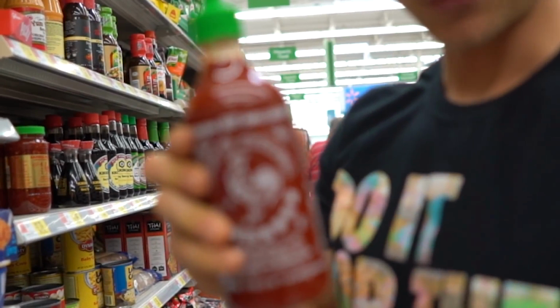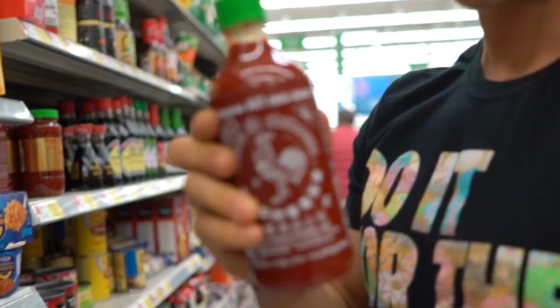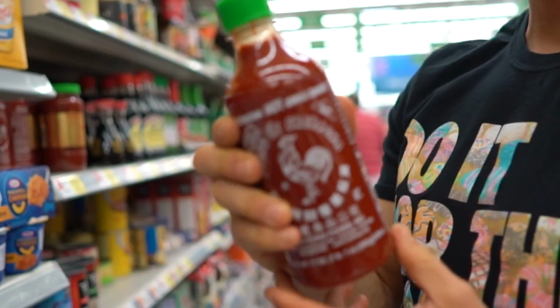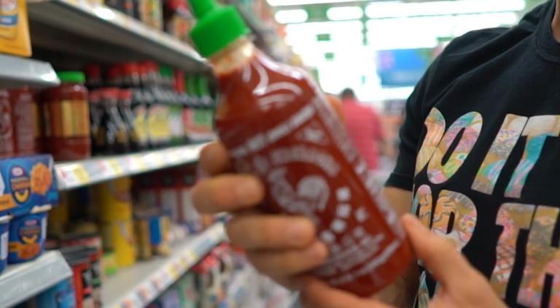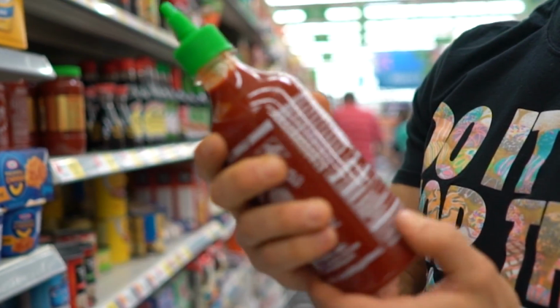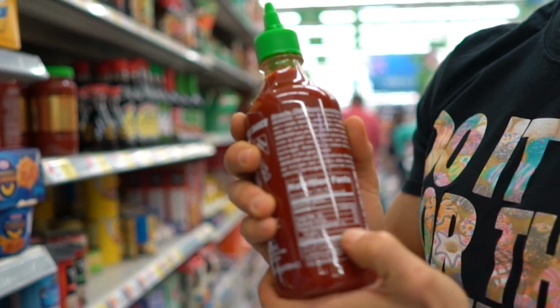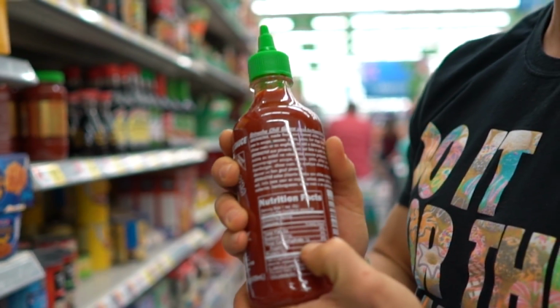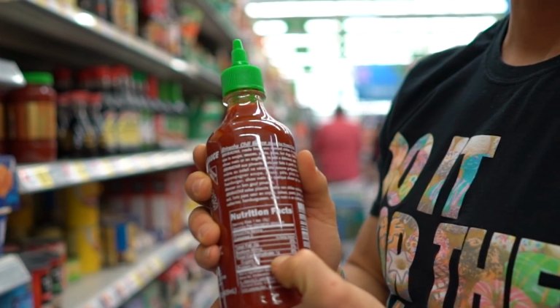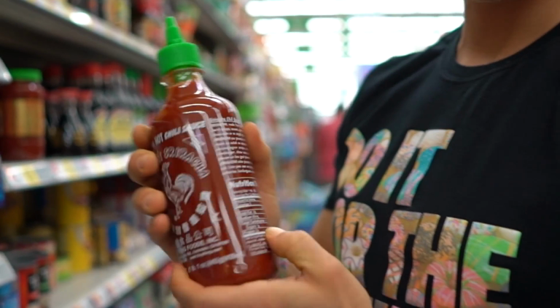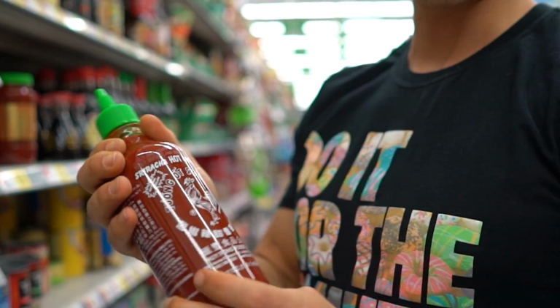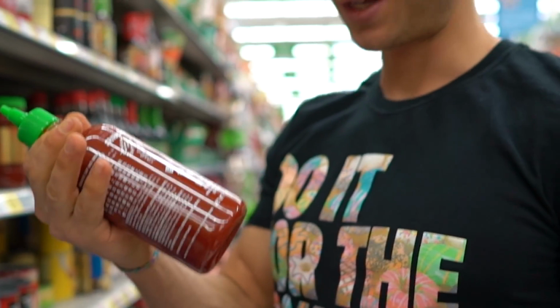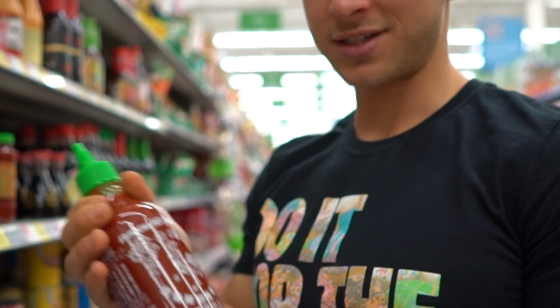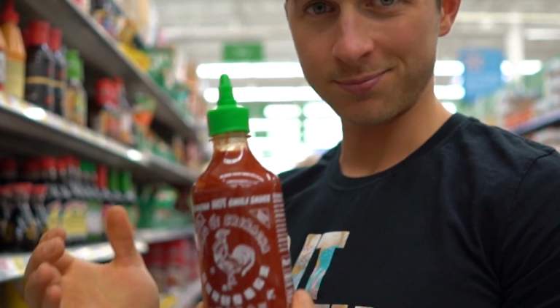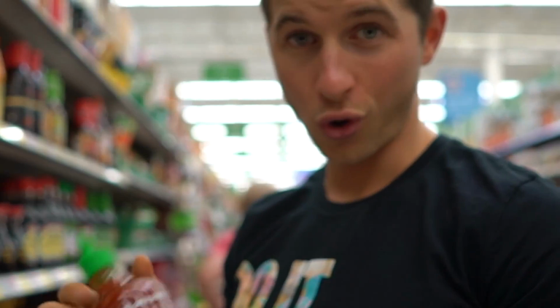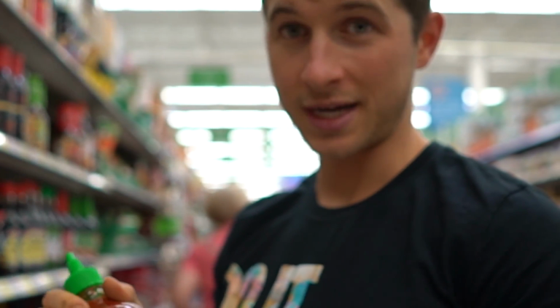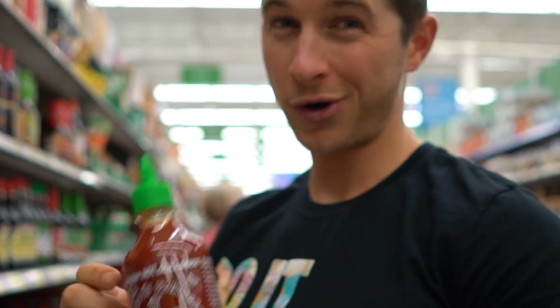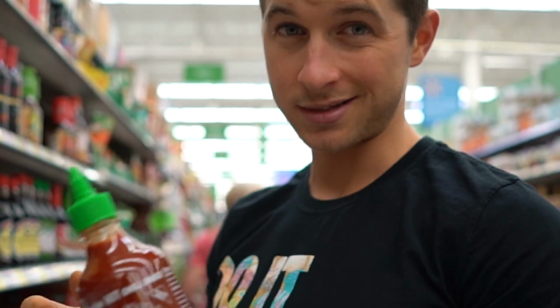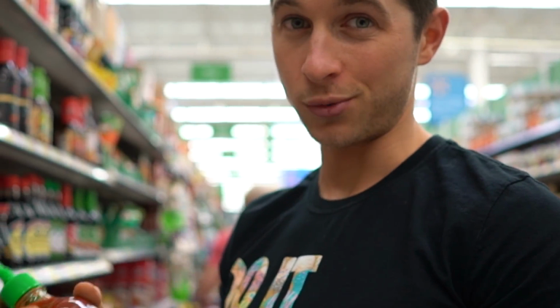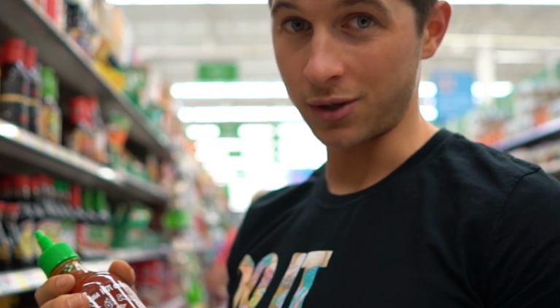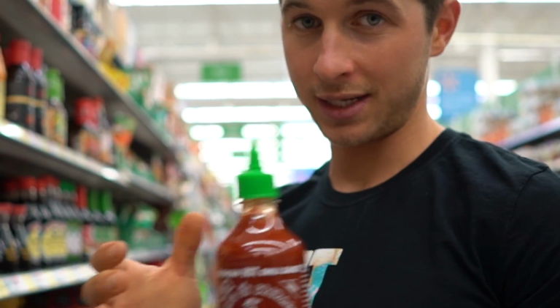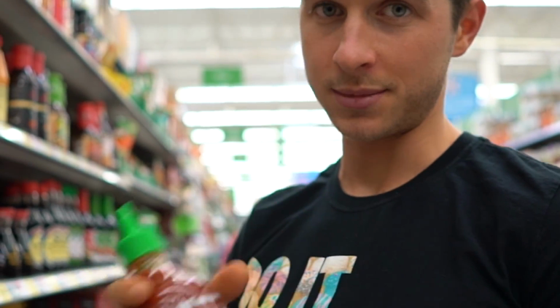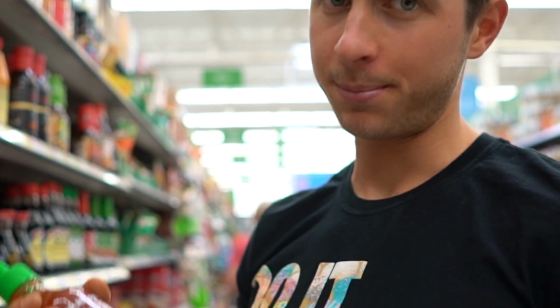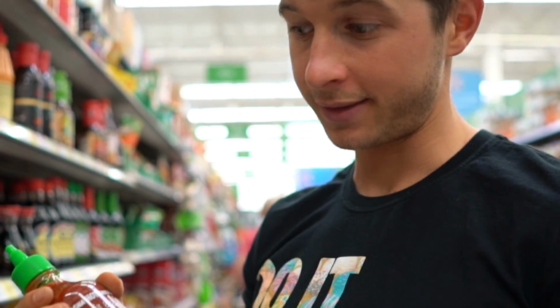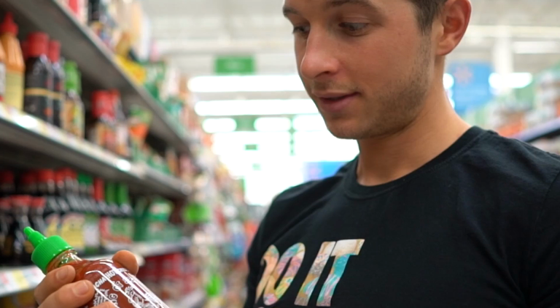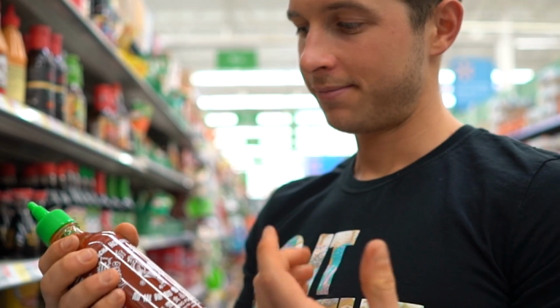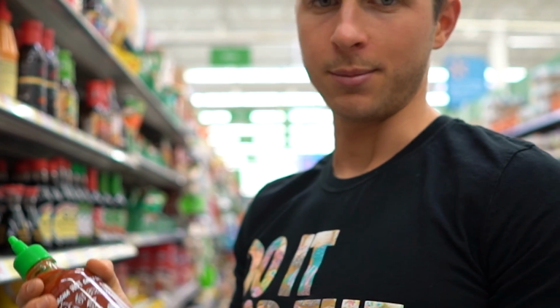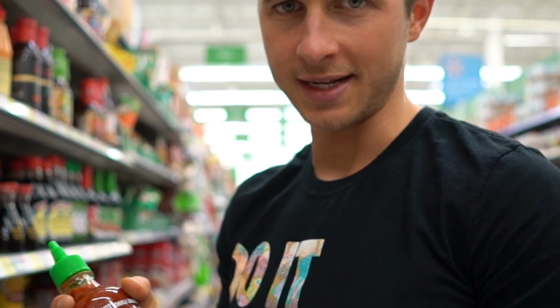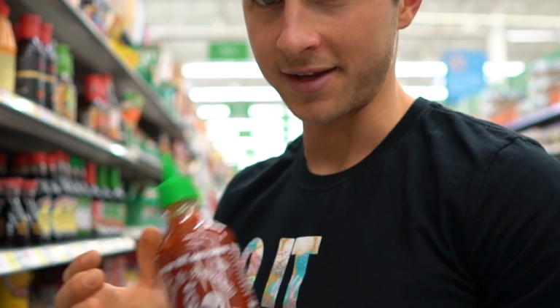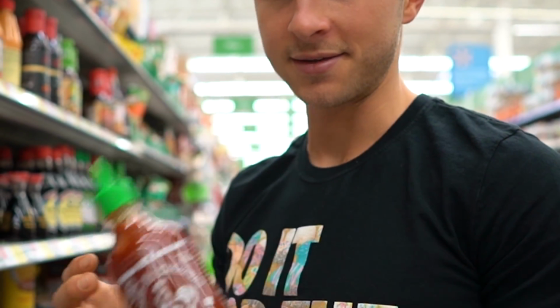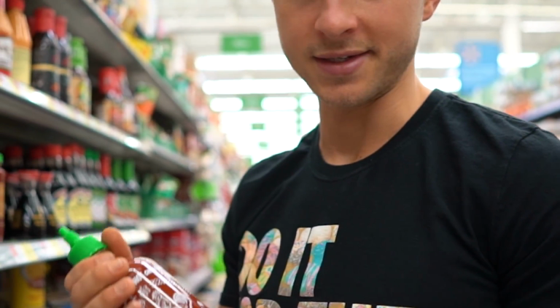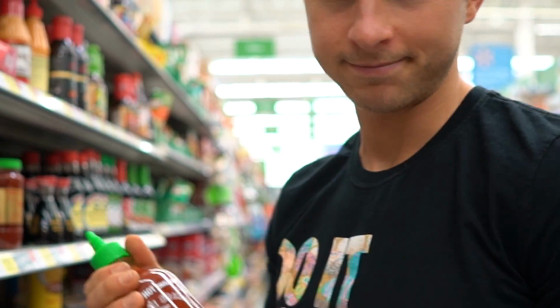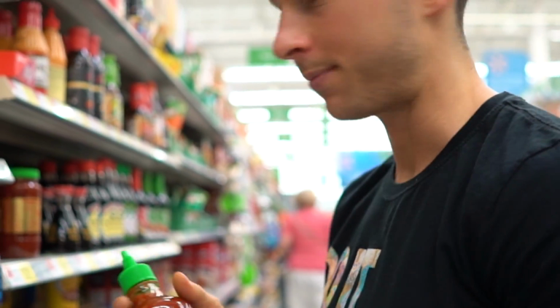Sriracha has only one gram of carbs per serving. I use this stuff all the time — I already have some at home so I don't need to grab it today, but it makes anything taste amazing.